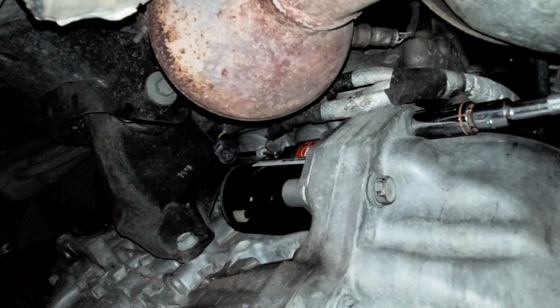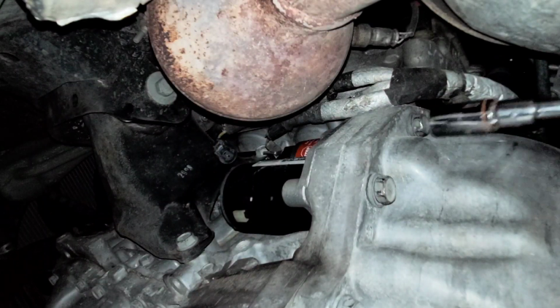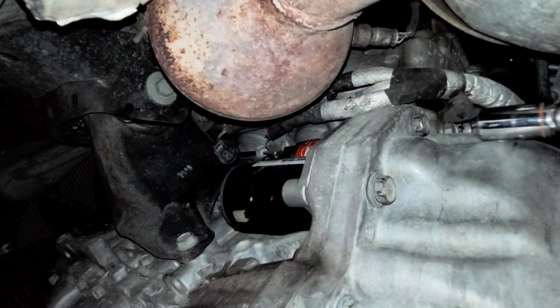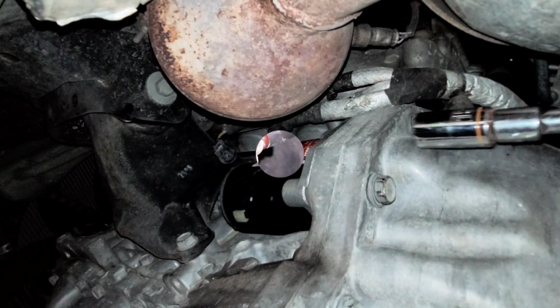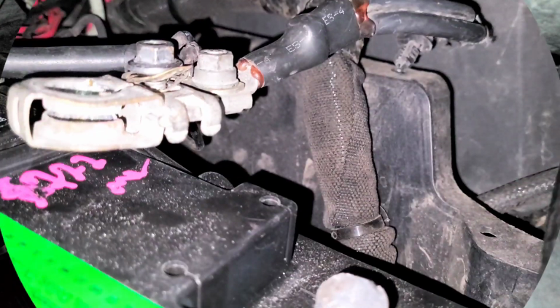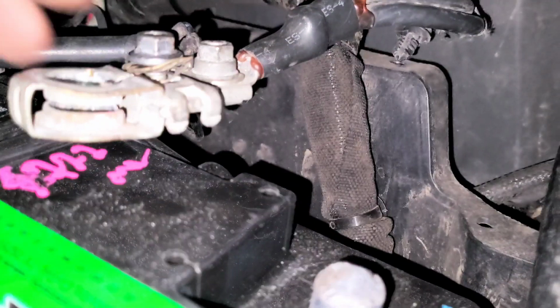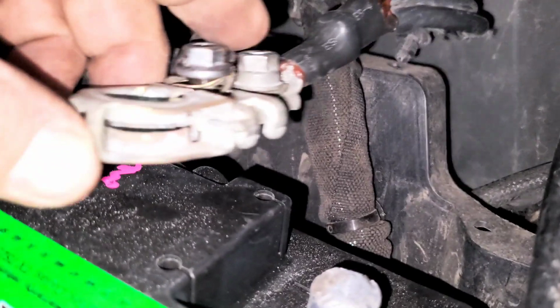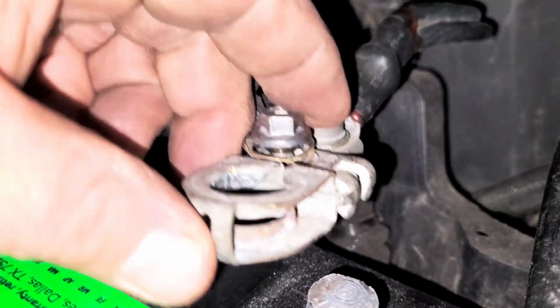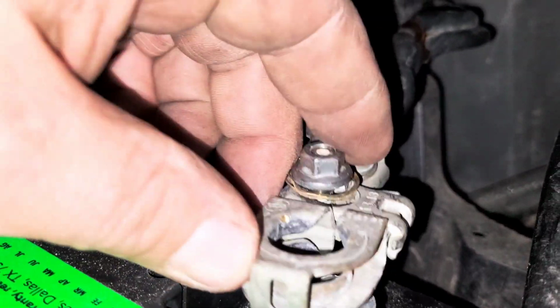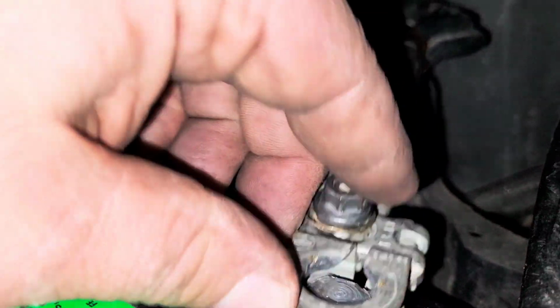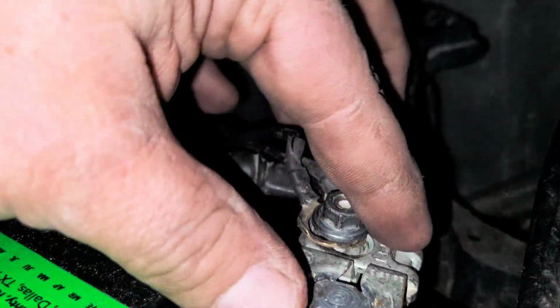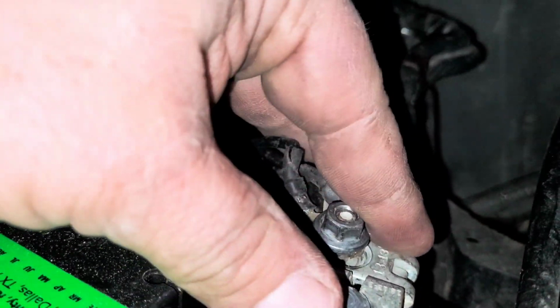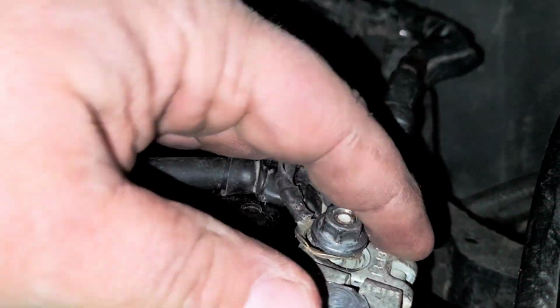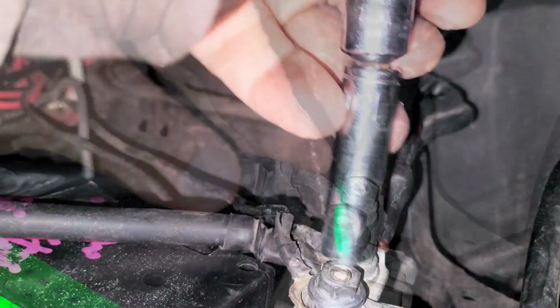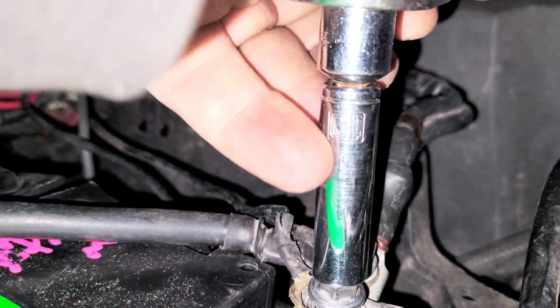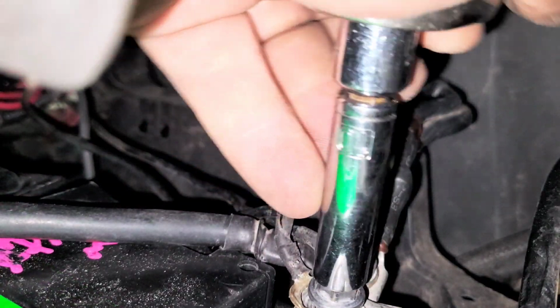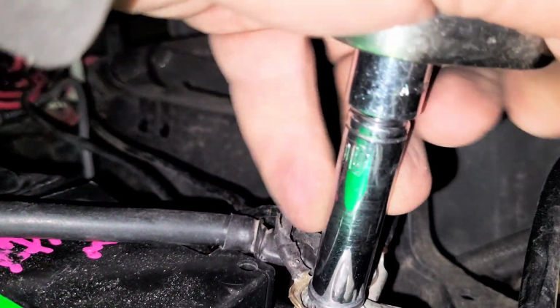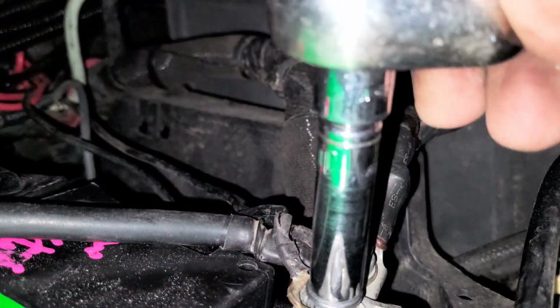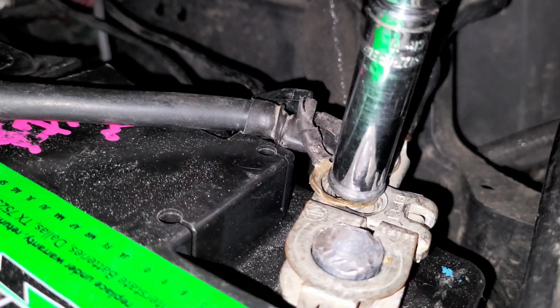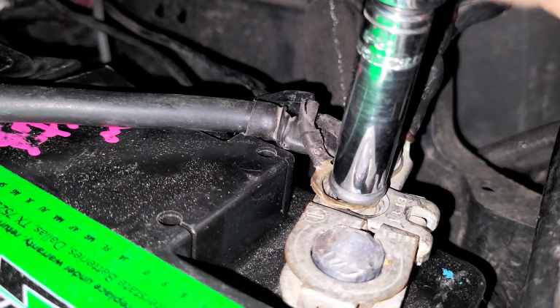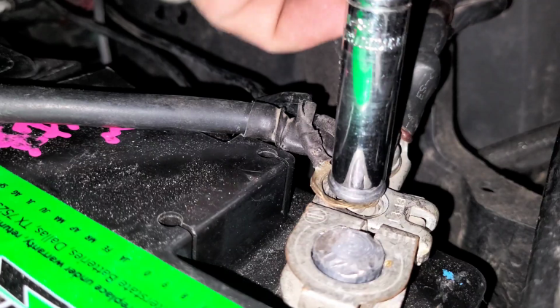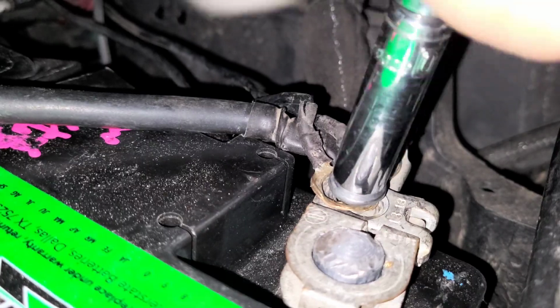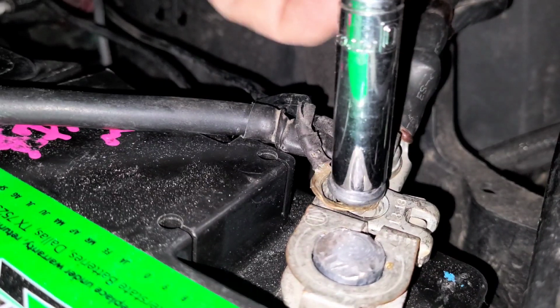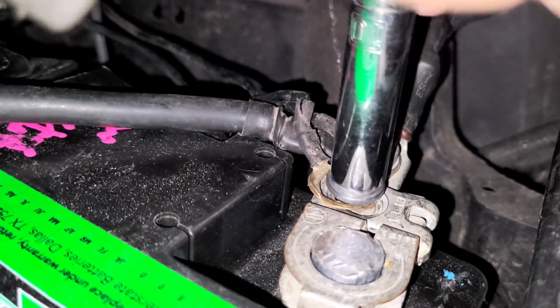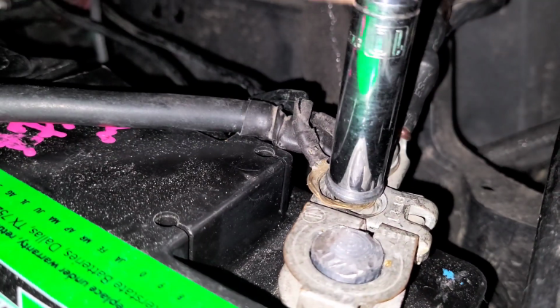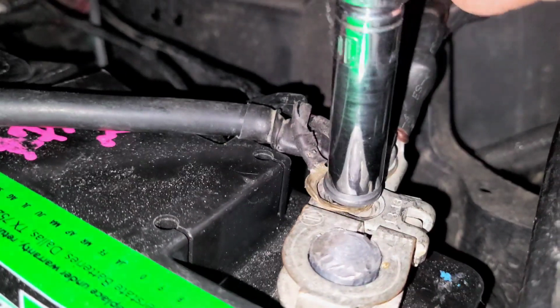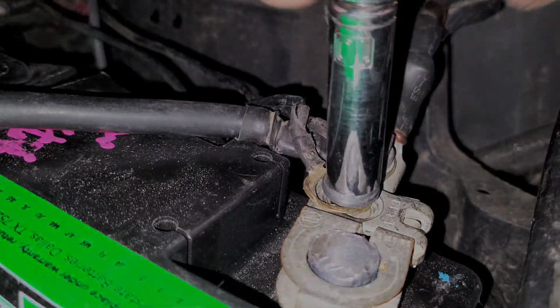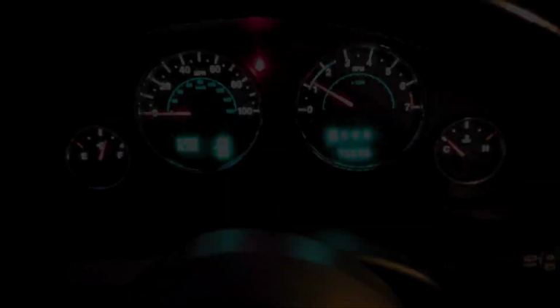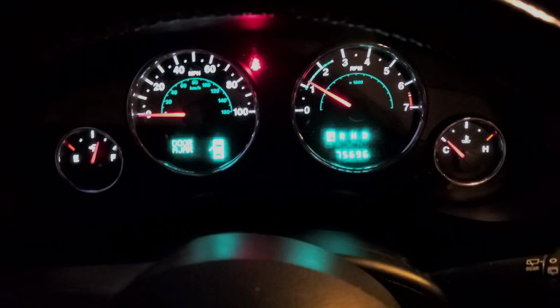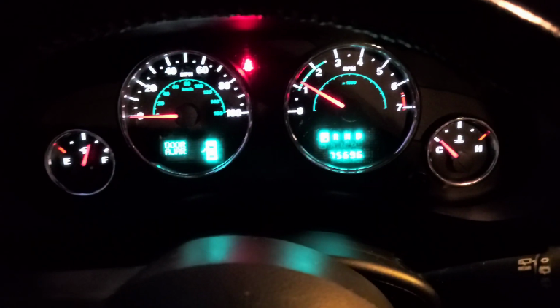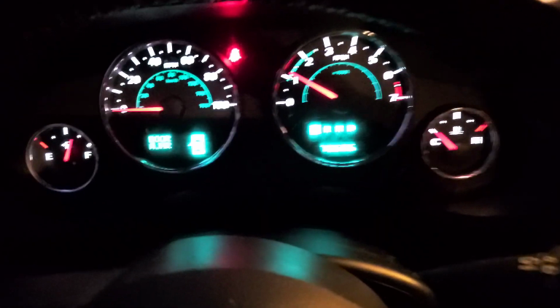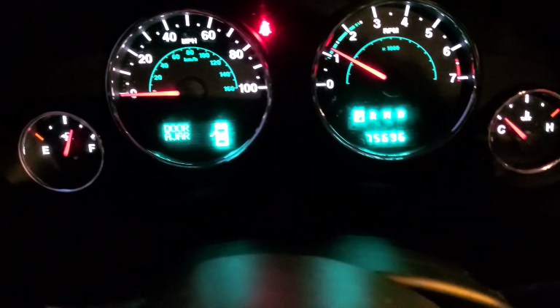After that, go back up top and throw the negative cable back on — 10 millimeter socket, tighten it down. Here we are, got to start it up, everything's looking good to go.